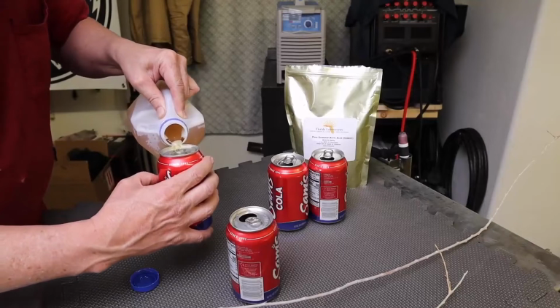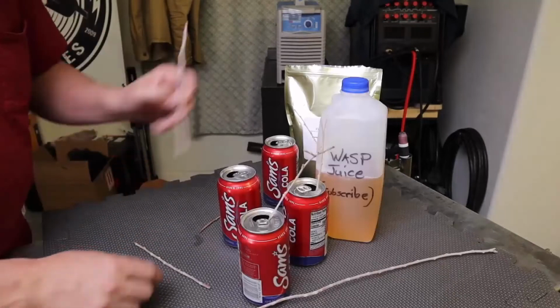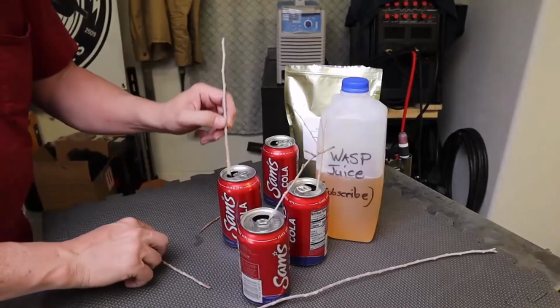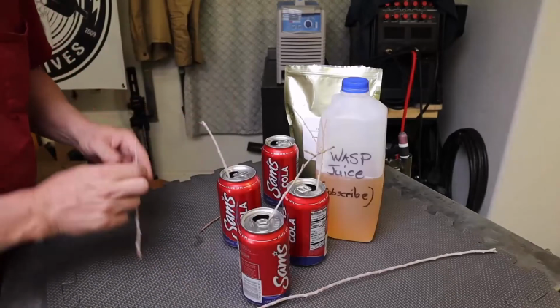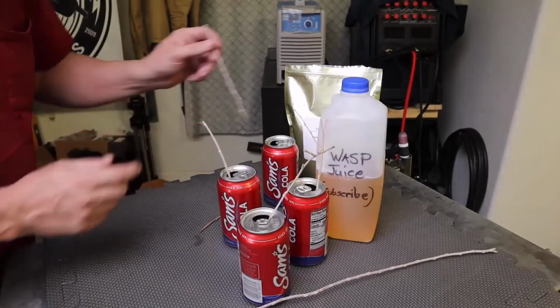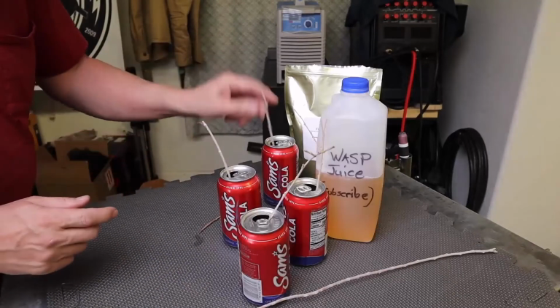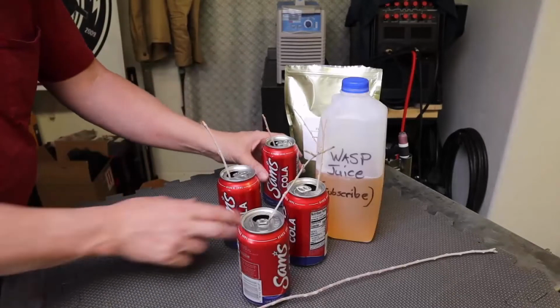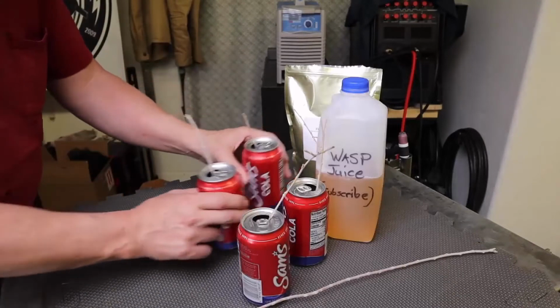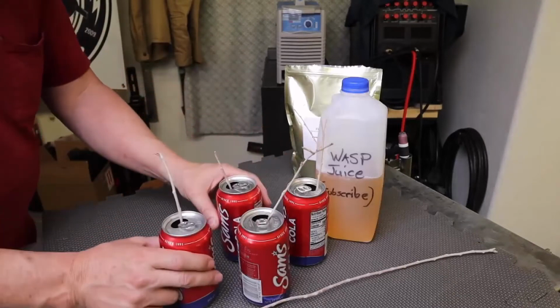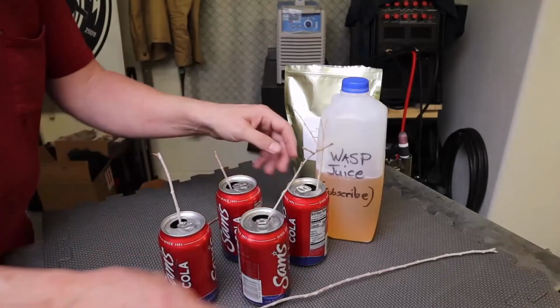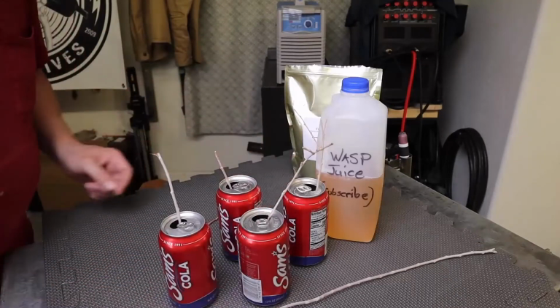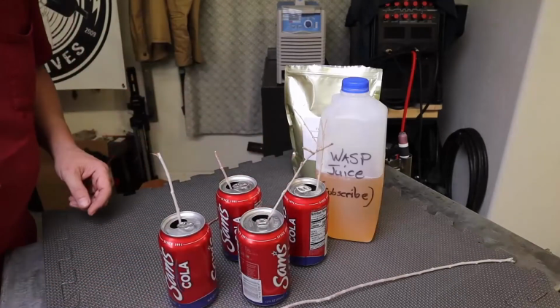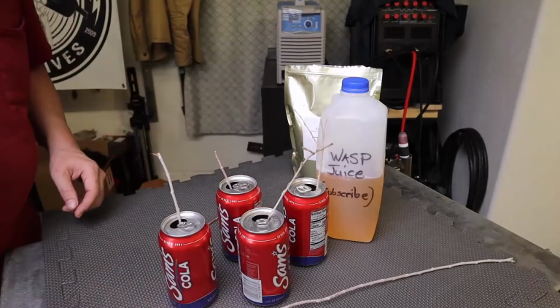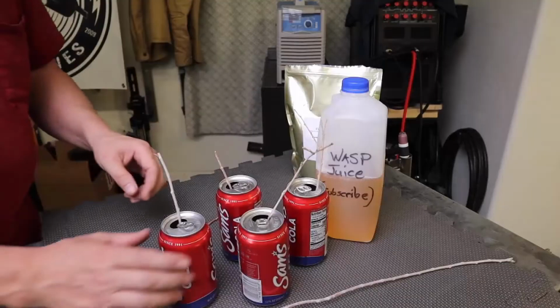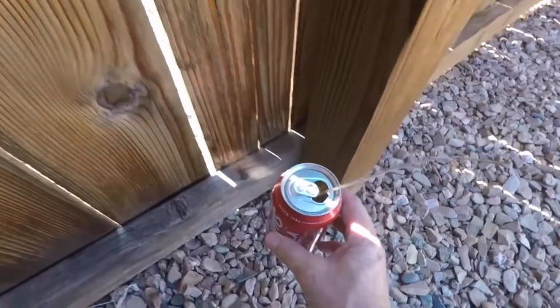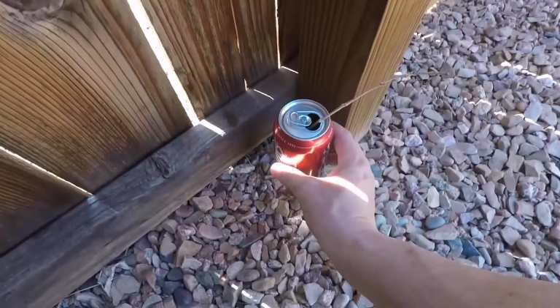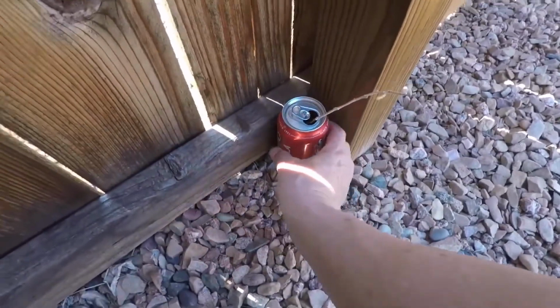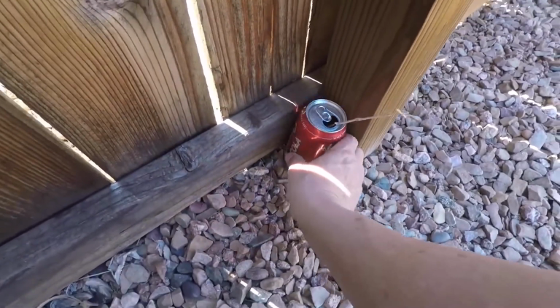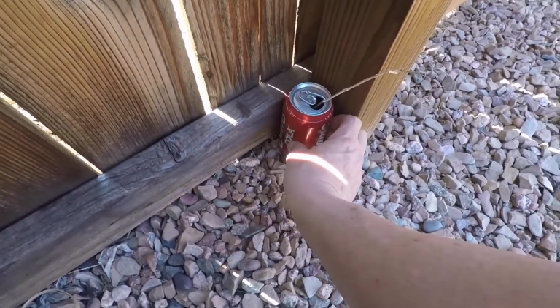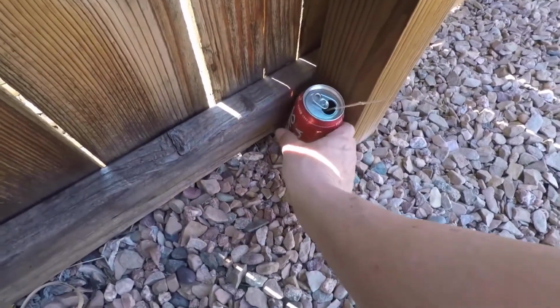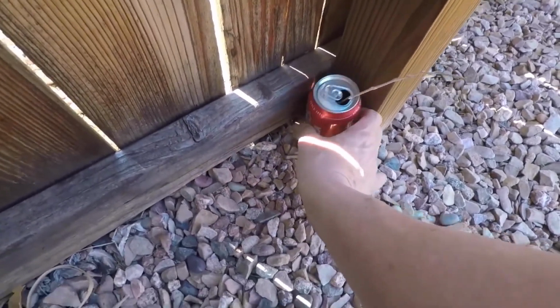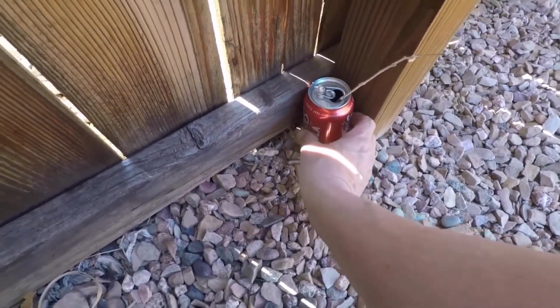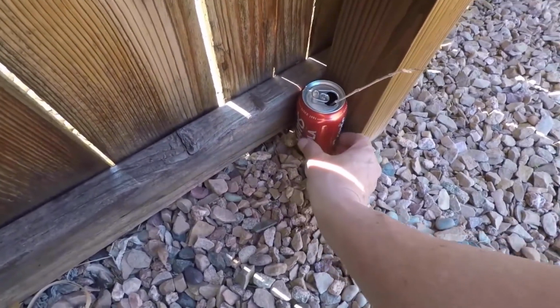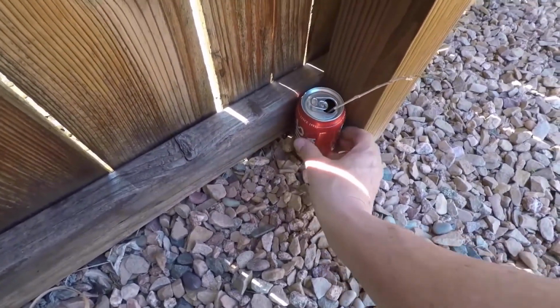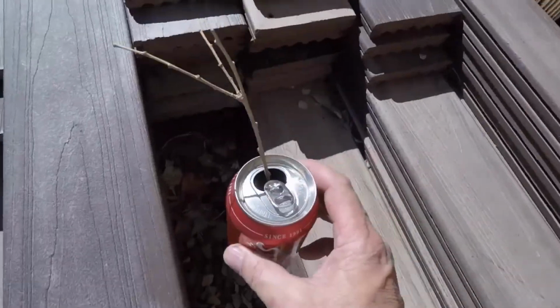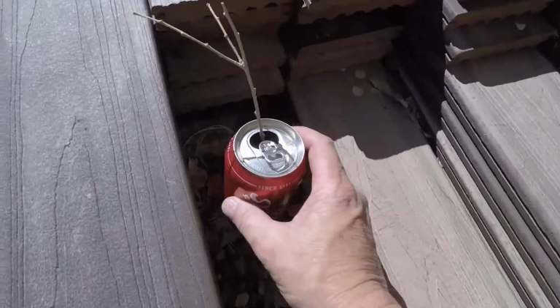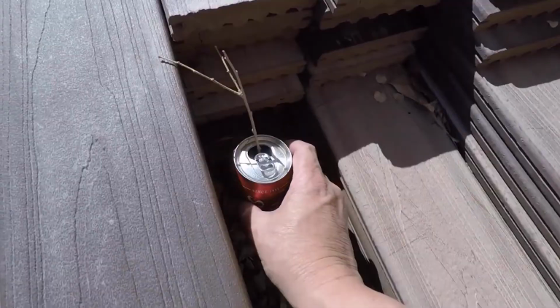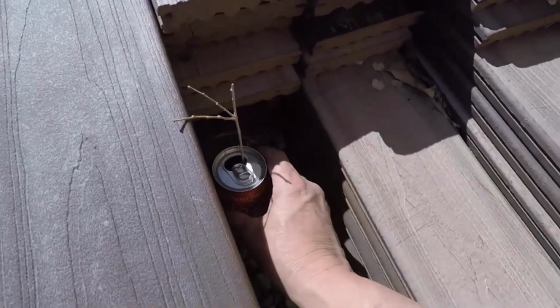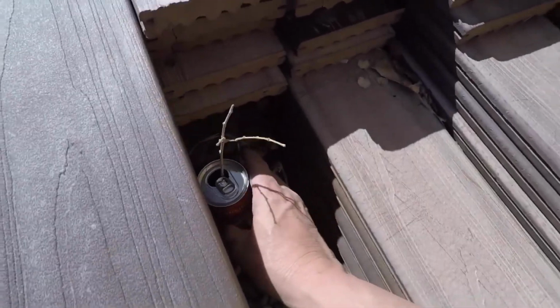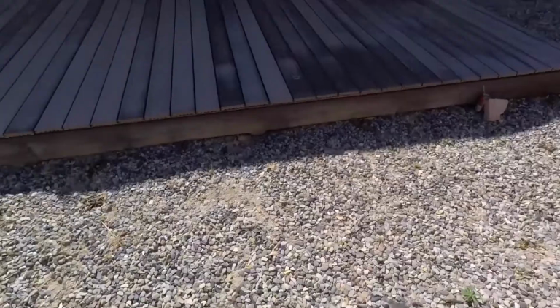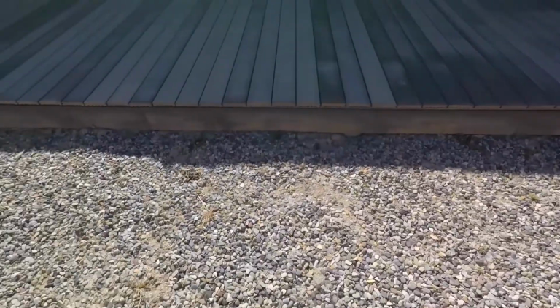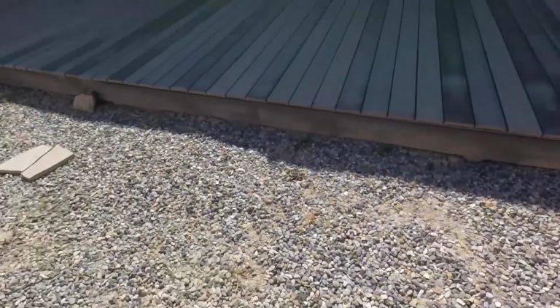Place a stick inside each can so that wasps can climb out after drinking. Set the cans around your property, especially in areas where you frequently see wasps. You will see good results.